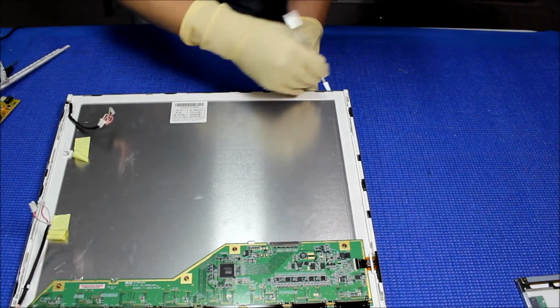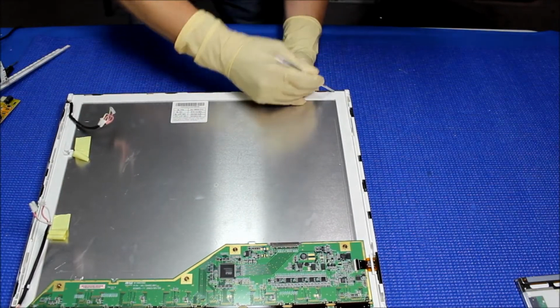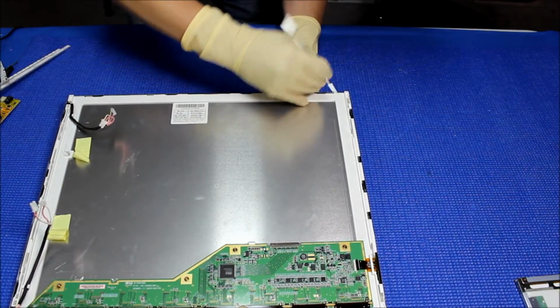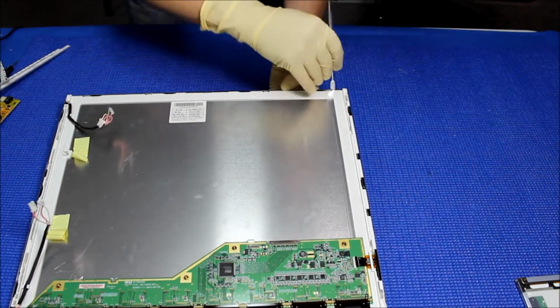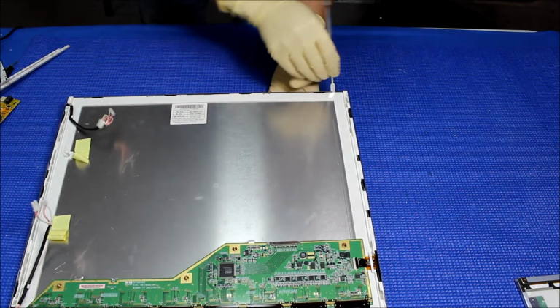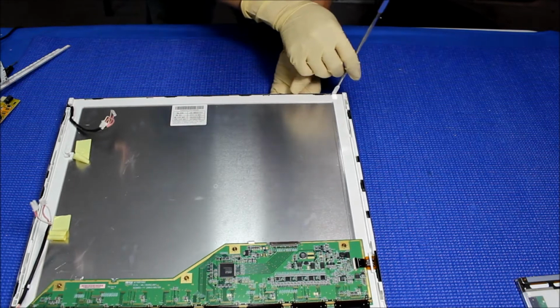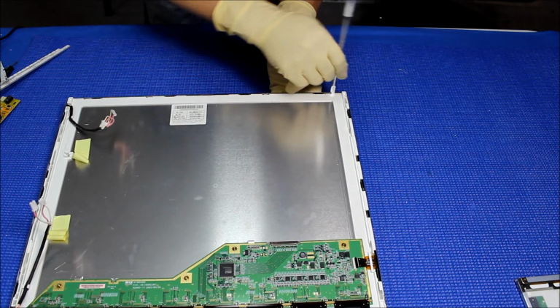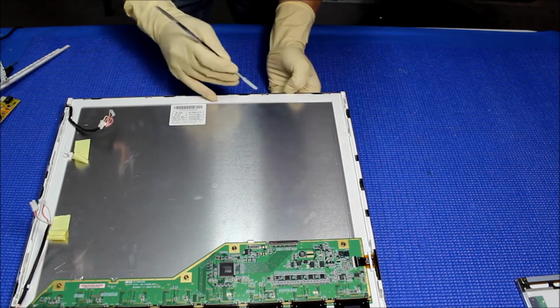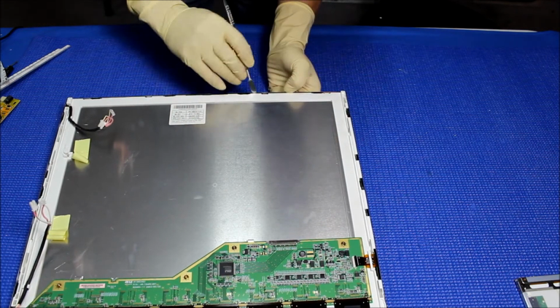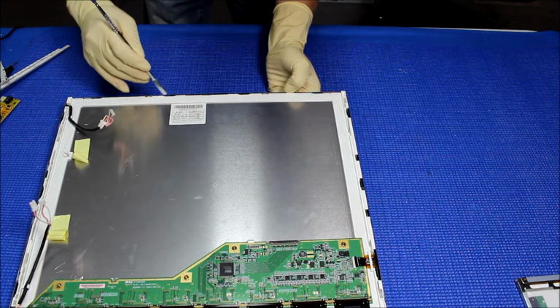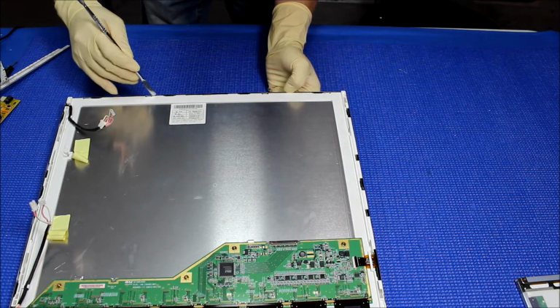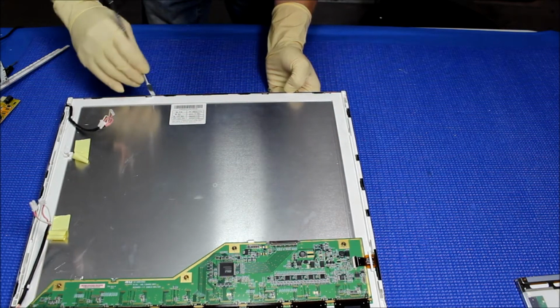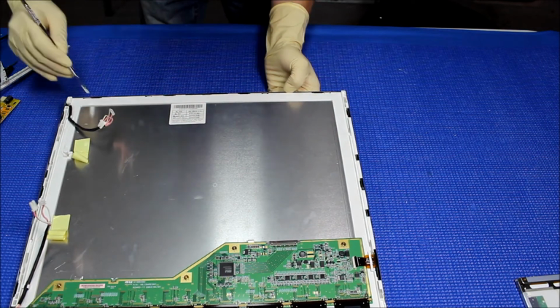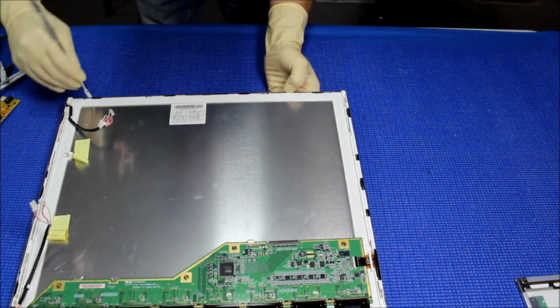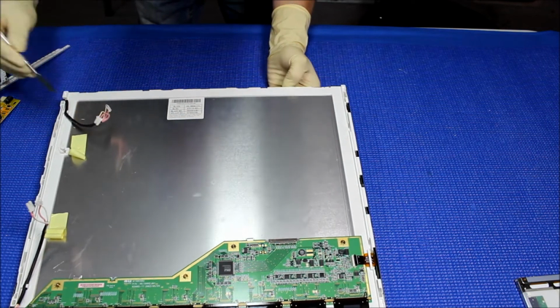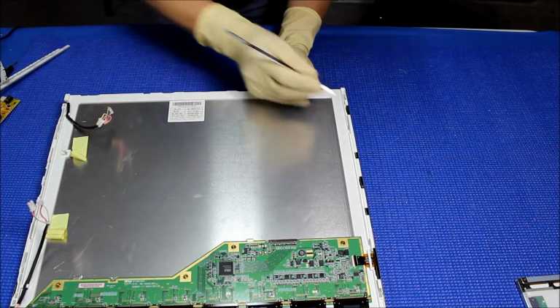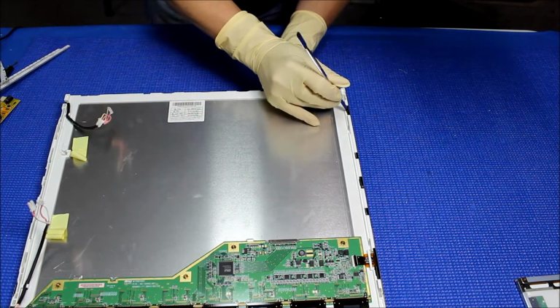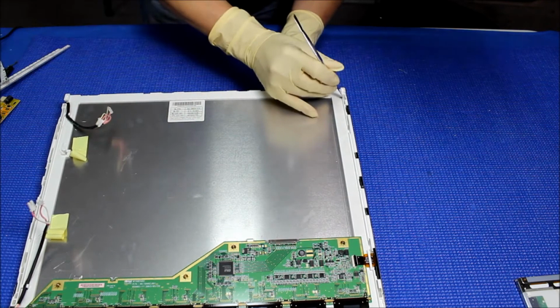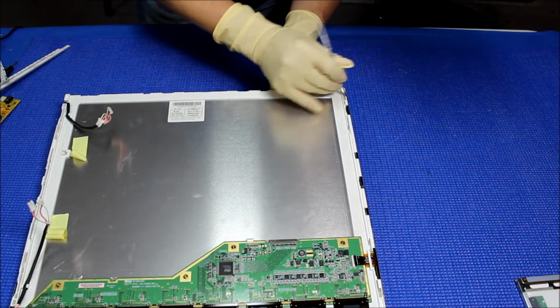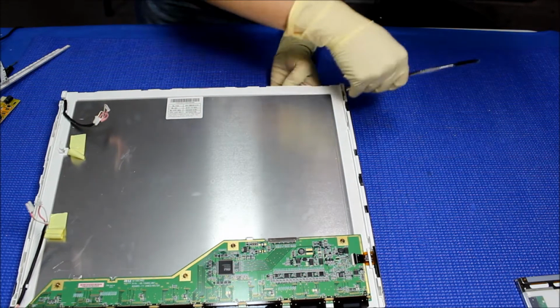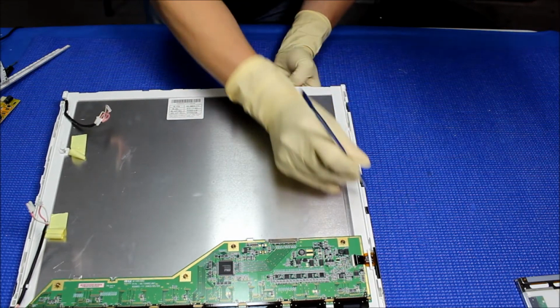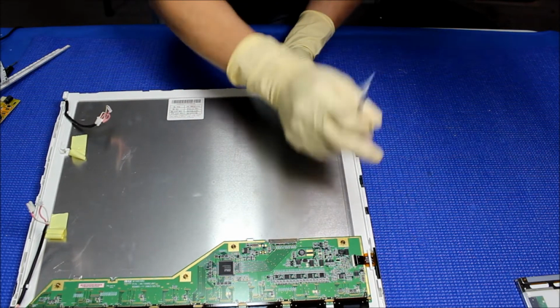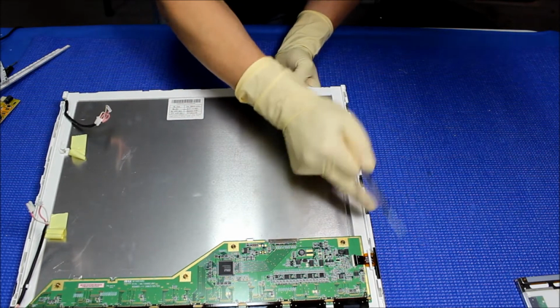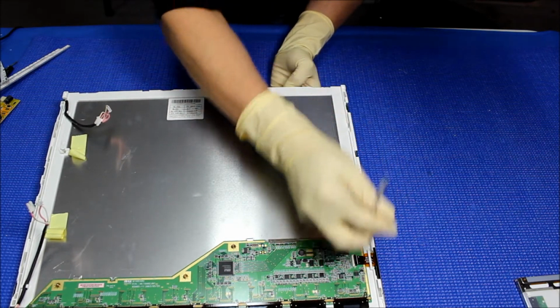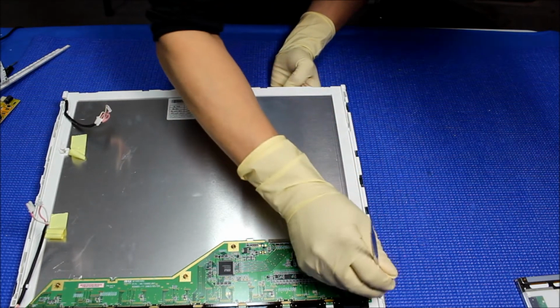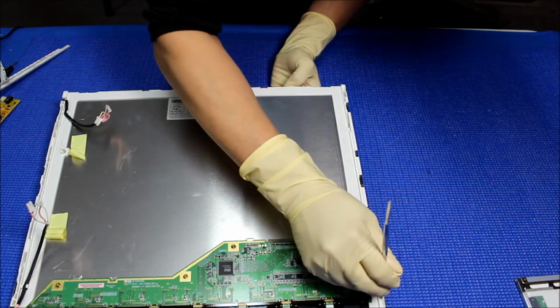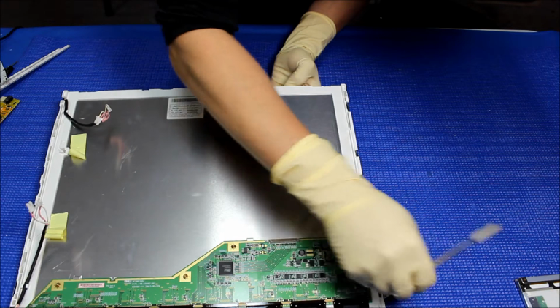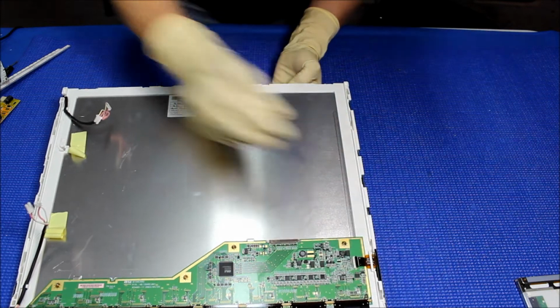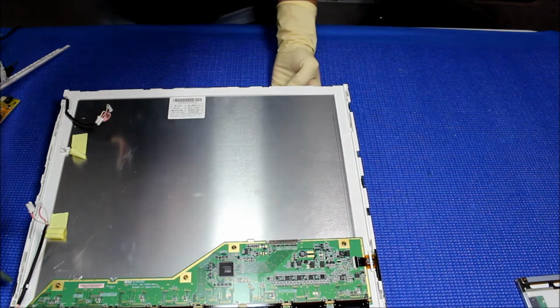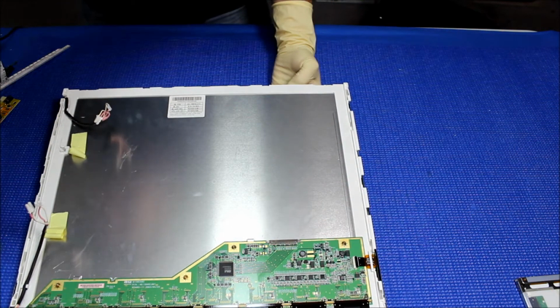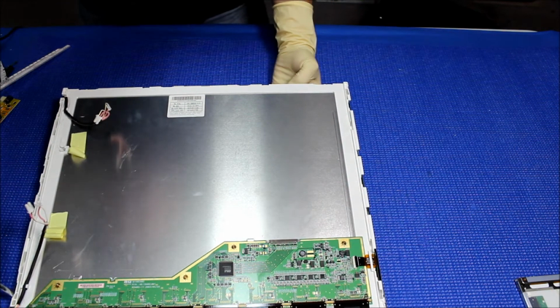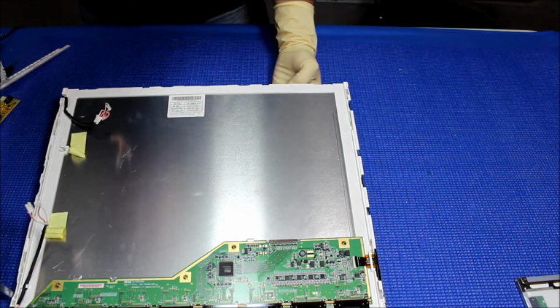Just do one side at a time. Be really careful, especially on this side of the circuit board — you're going to see why later.